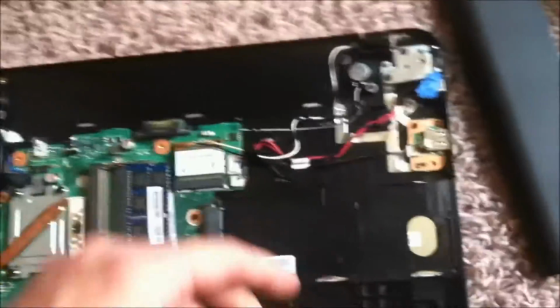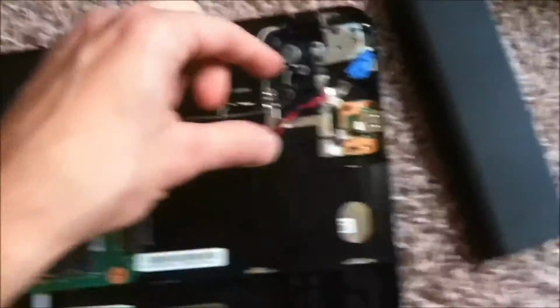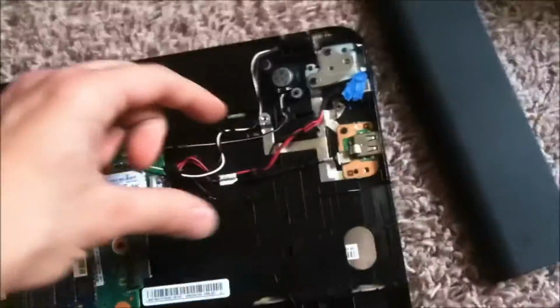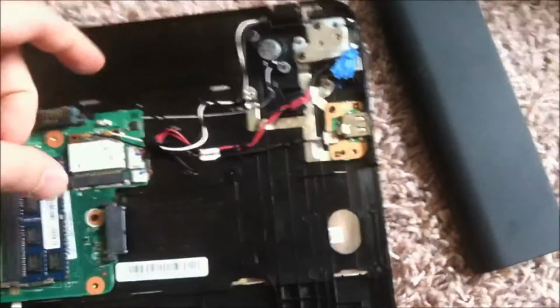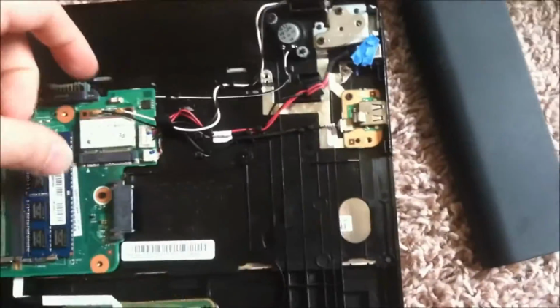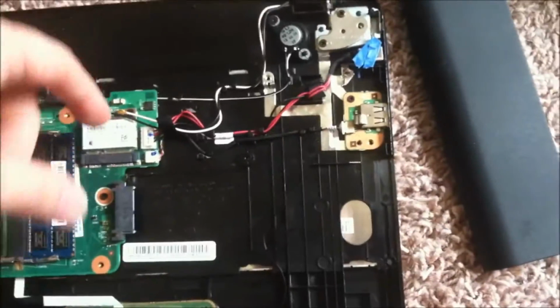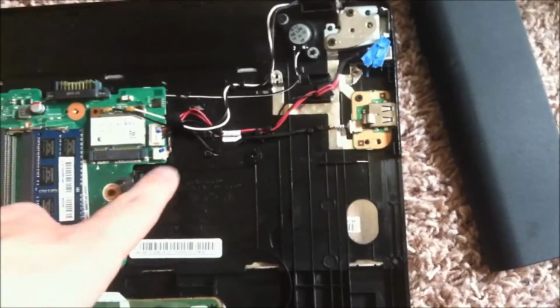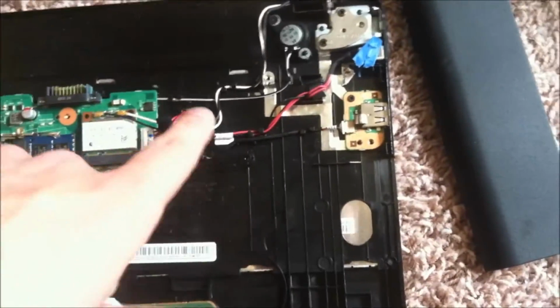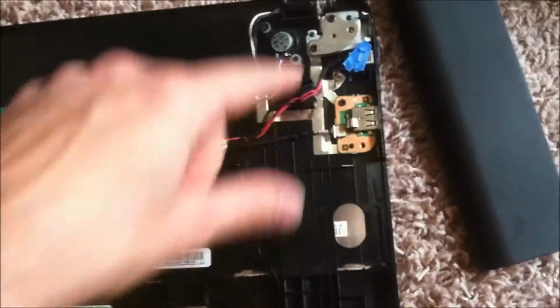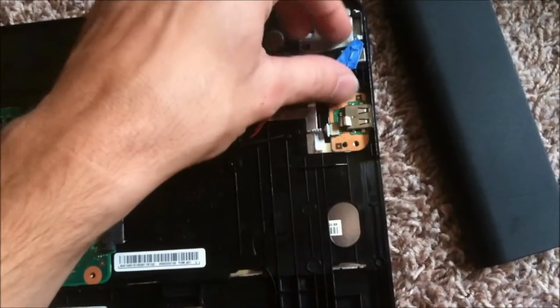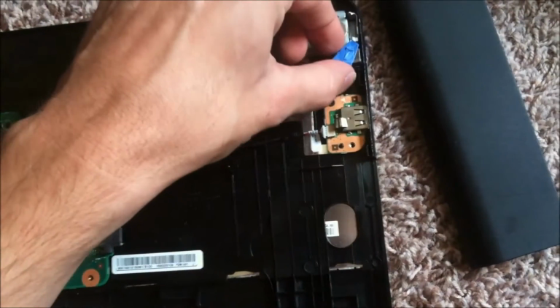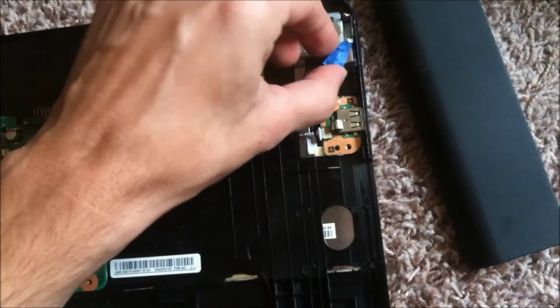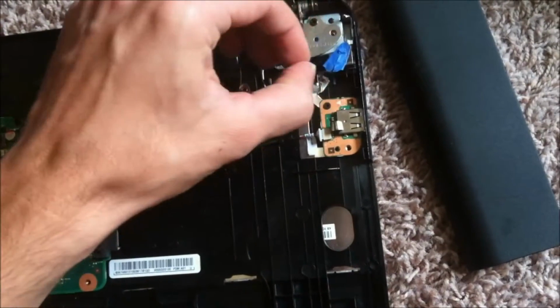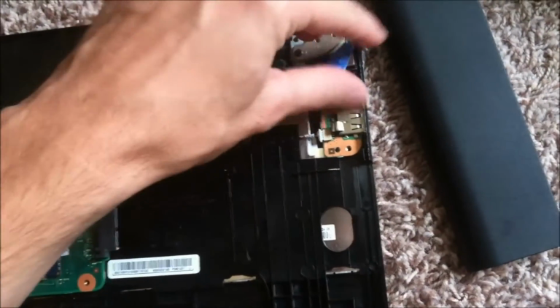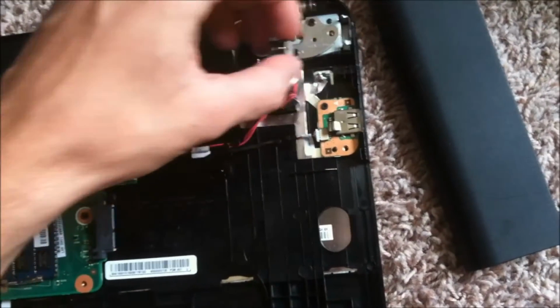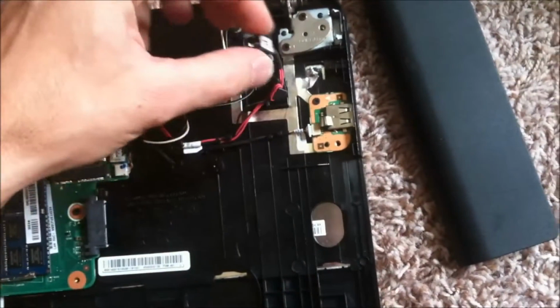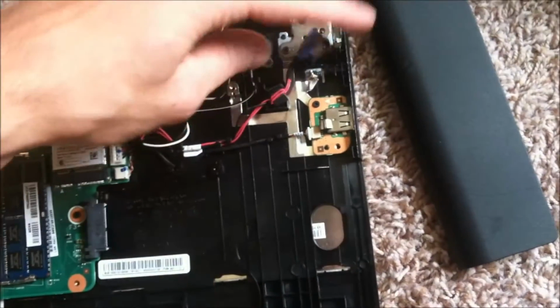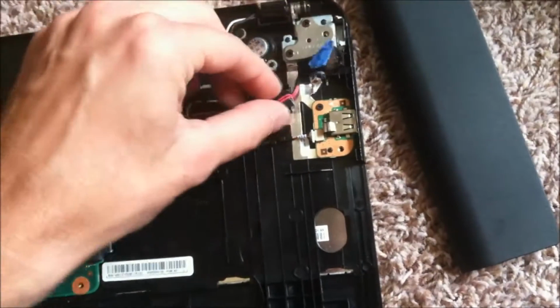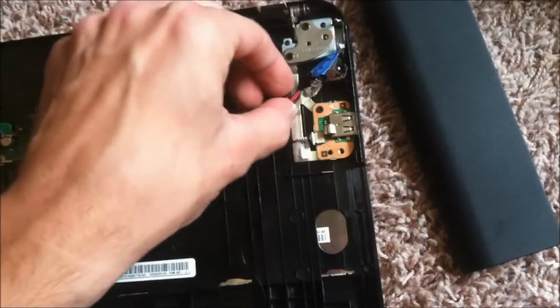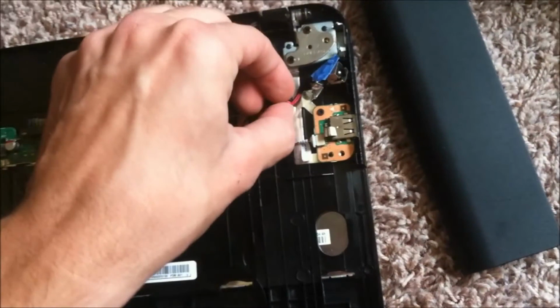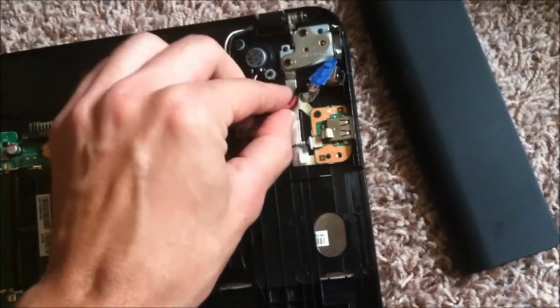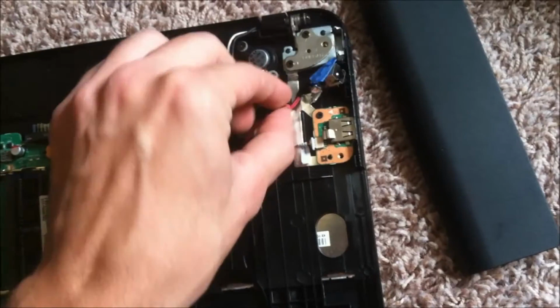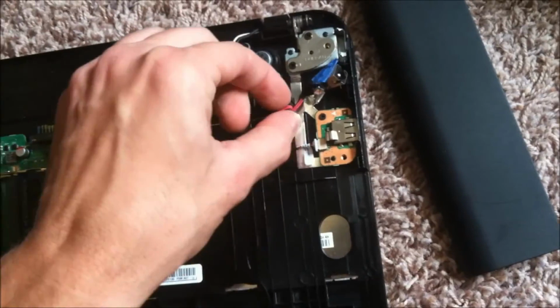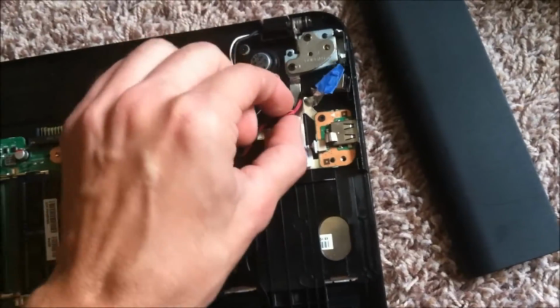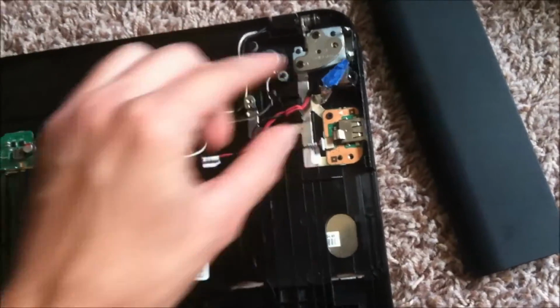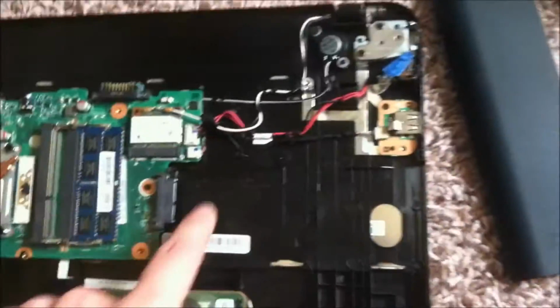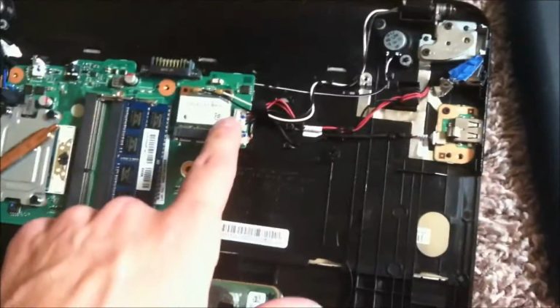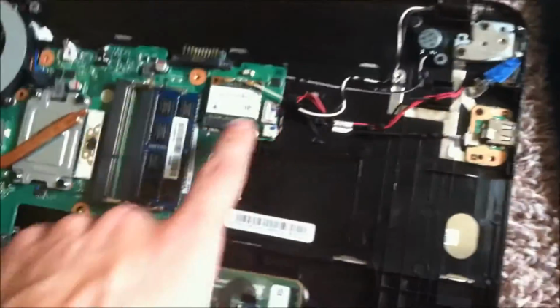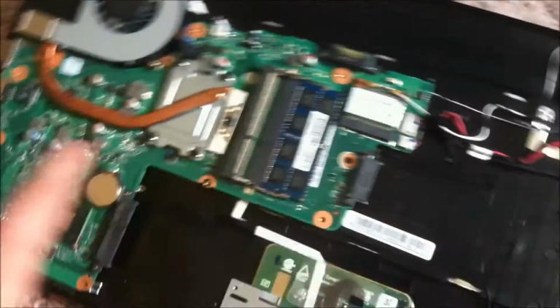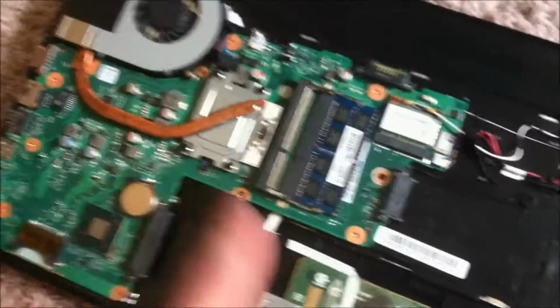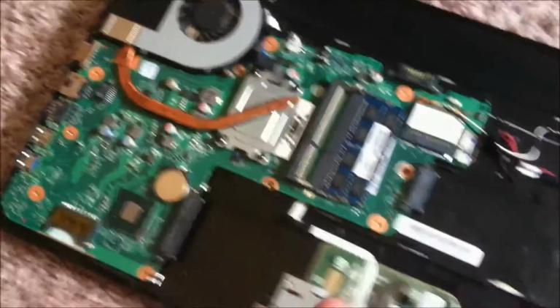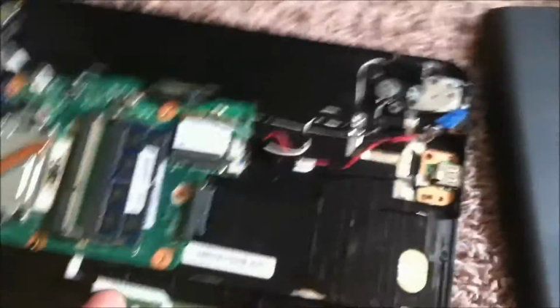Thankfully, the power supply jack is wired, so you don't have to worry about re-soldering or de-soldering from the motherboard.